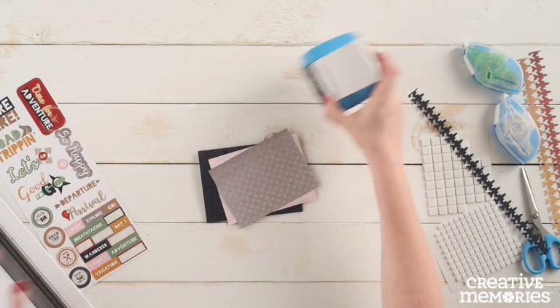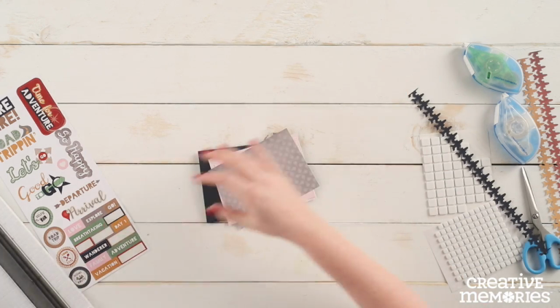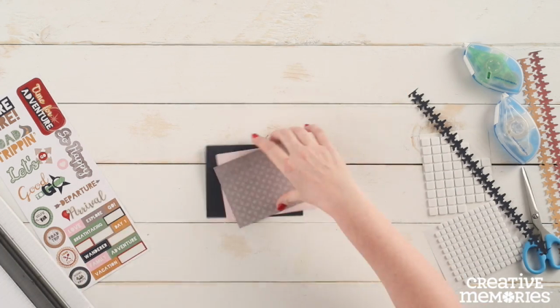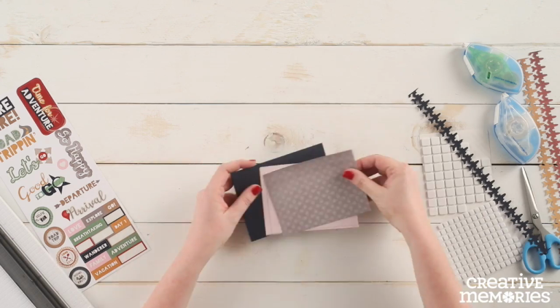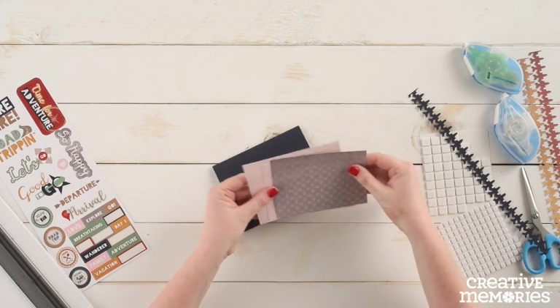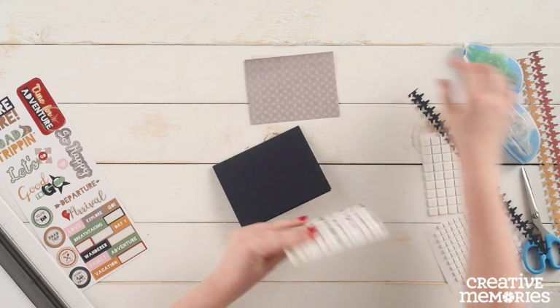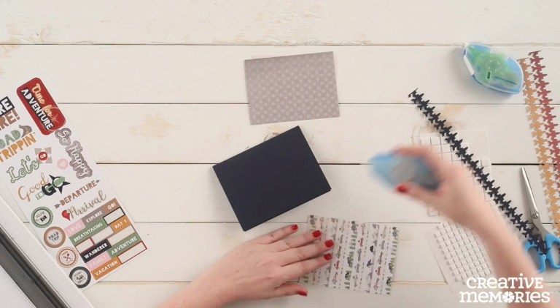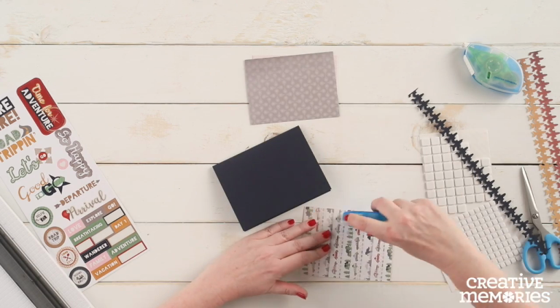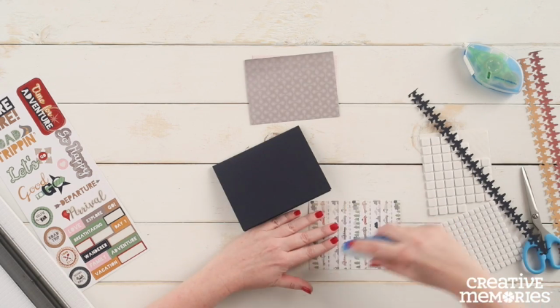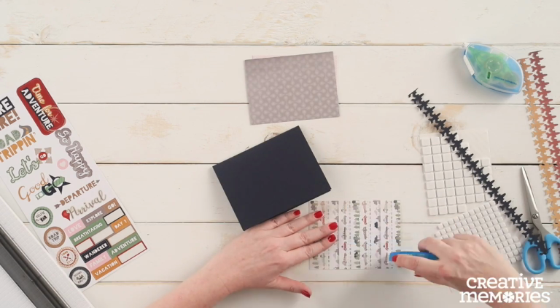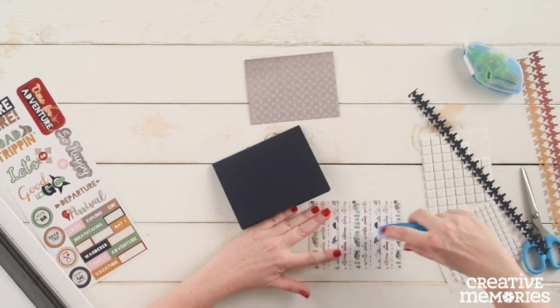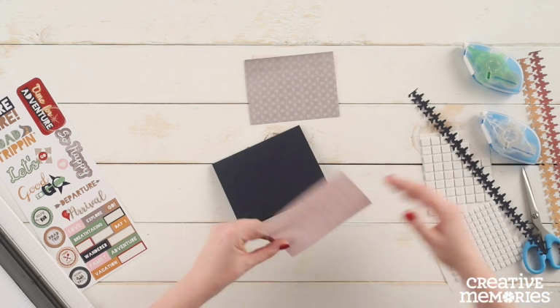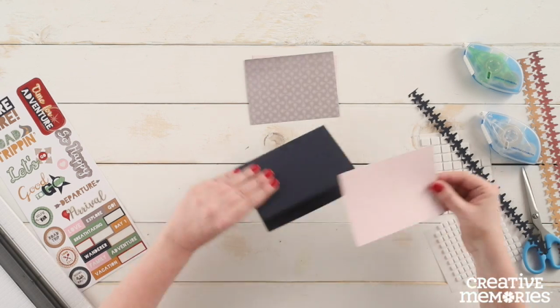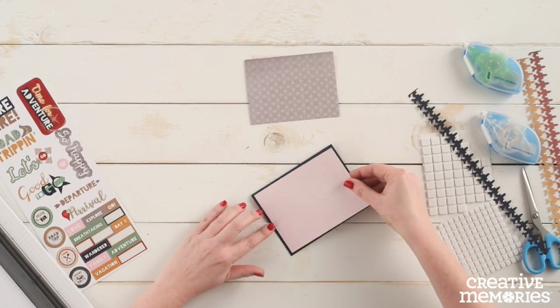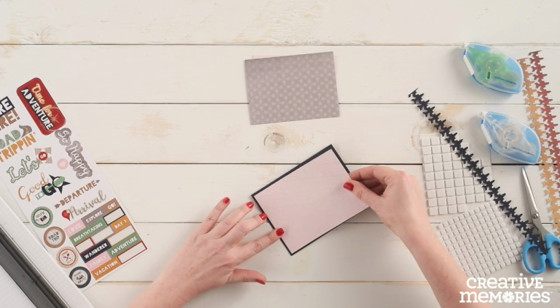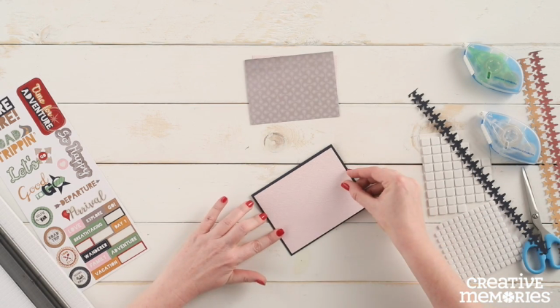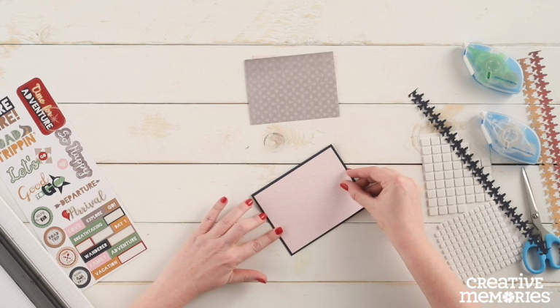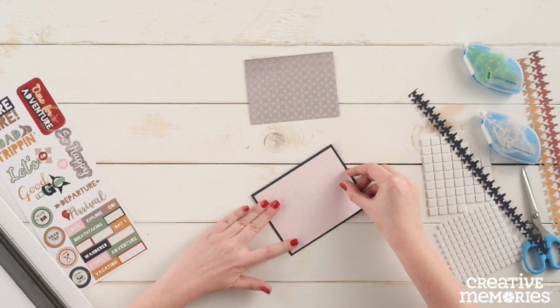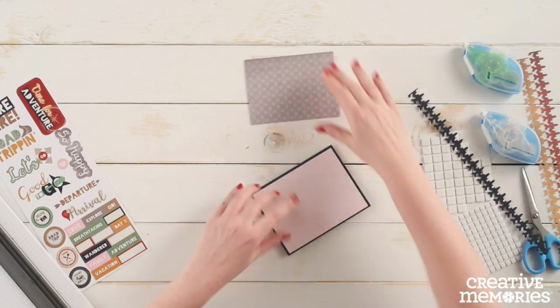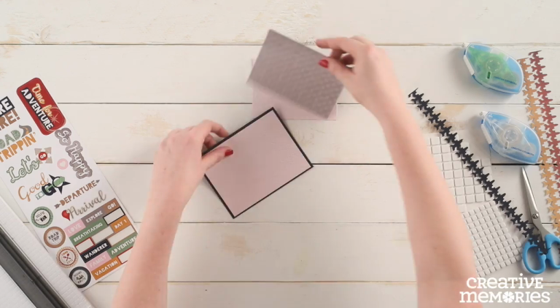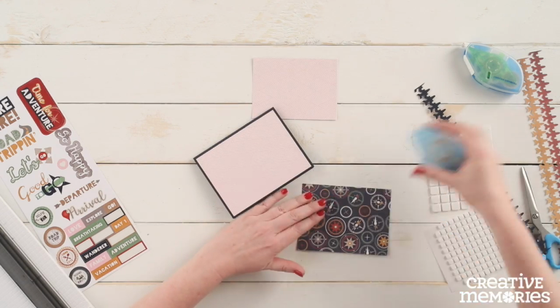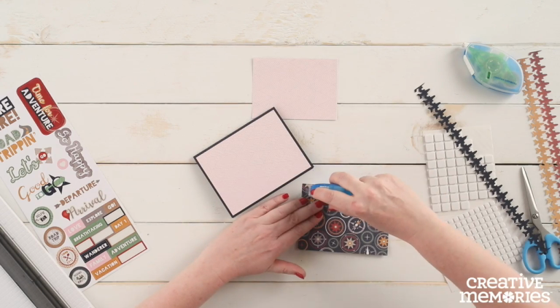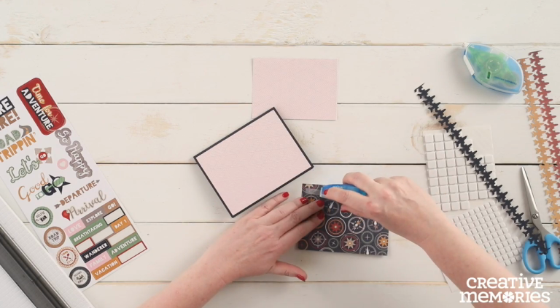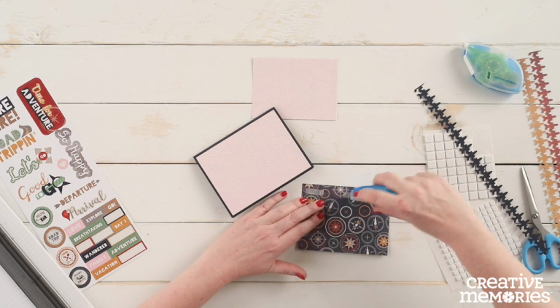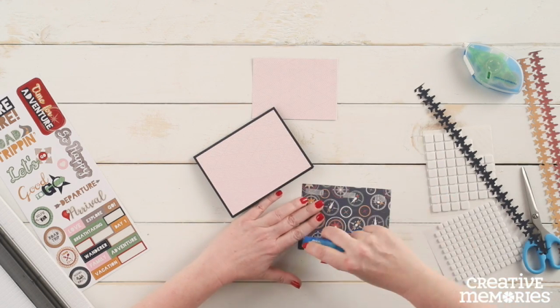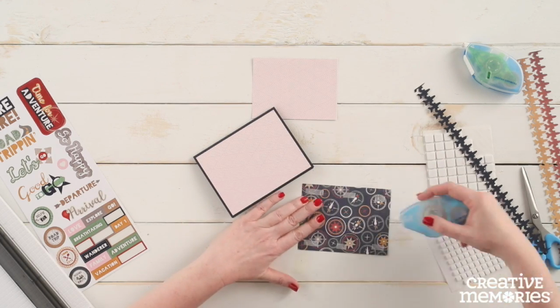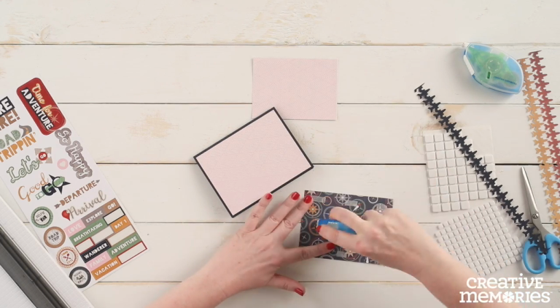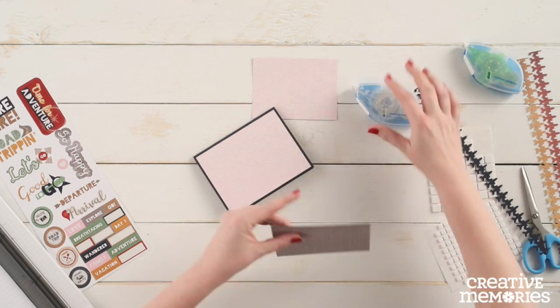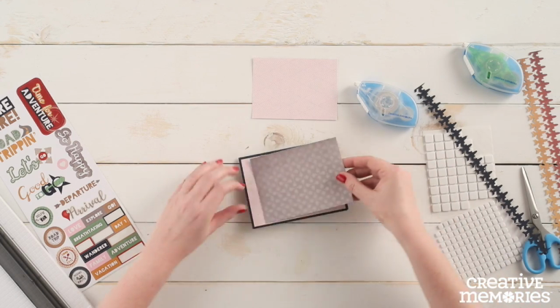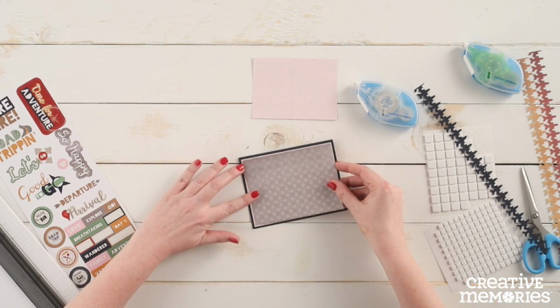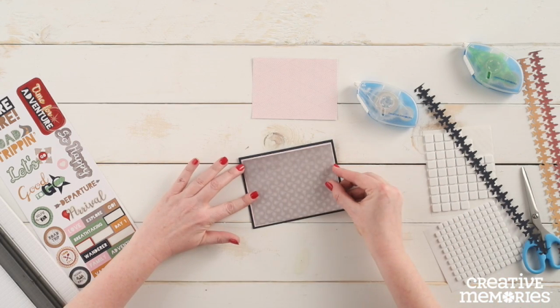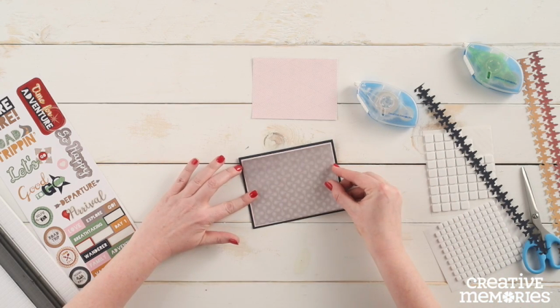First we are going to adhere the larger piece of the pink patterned paper to the front of the card base. Then we are going to adhere the gray piece of paper to the top of the pink patterned paper.